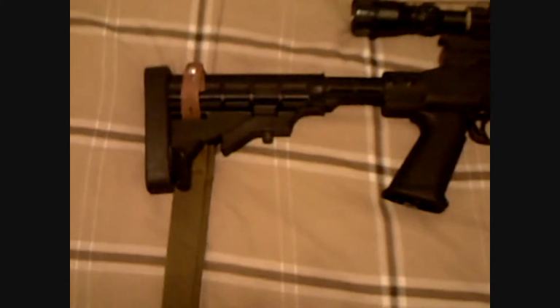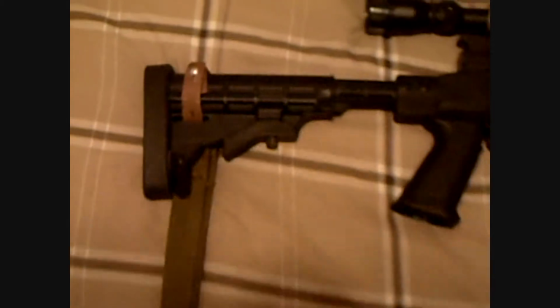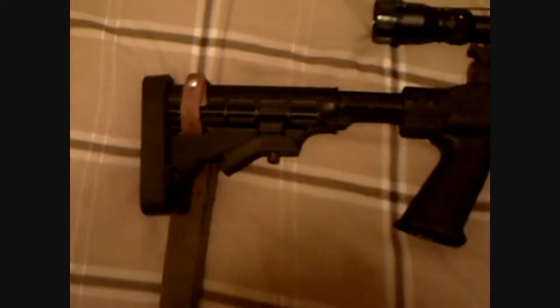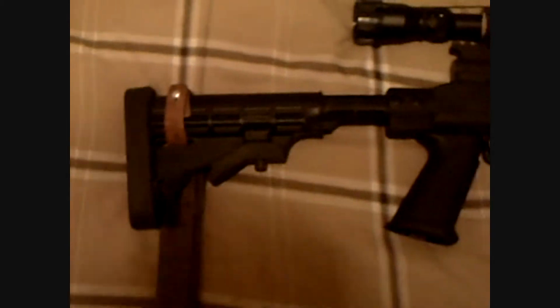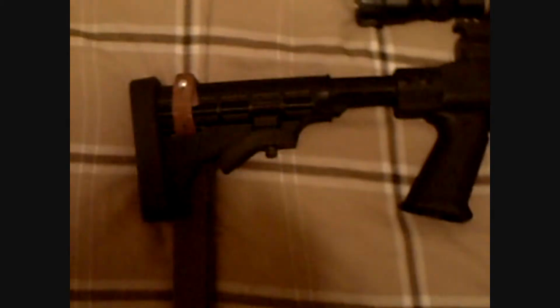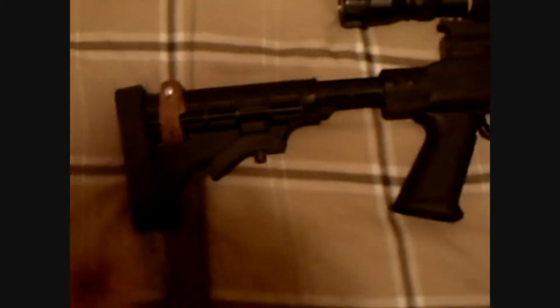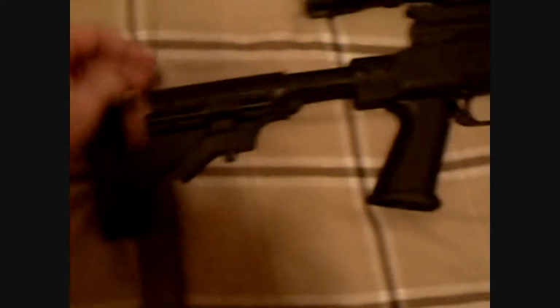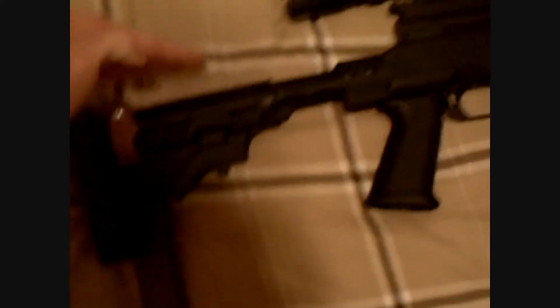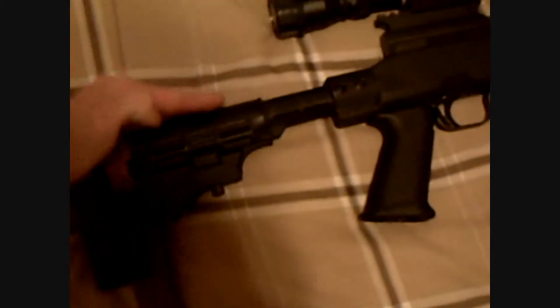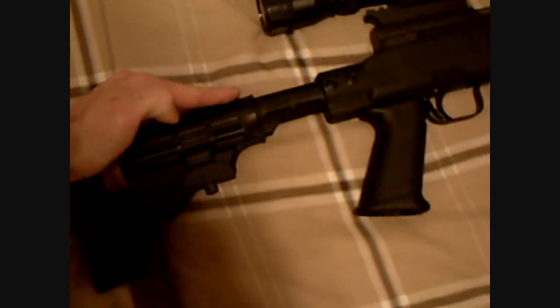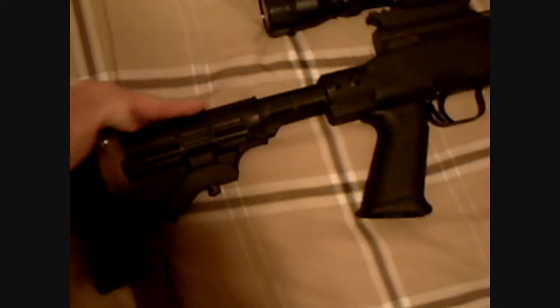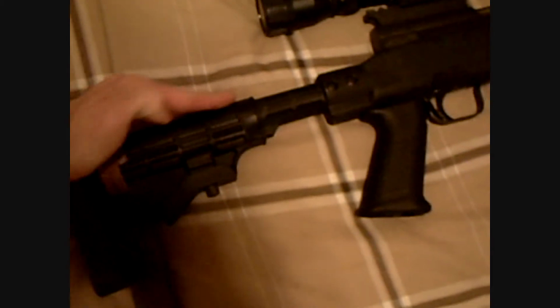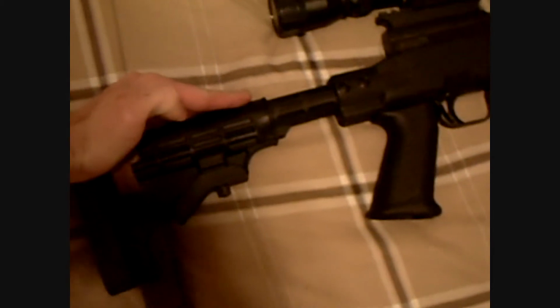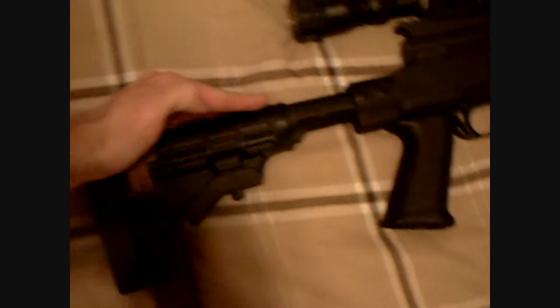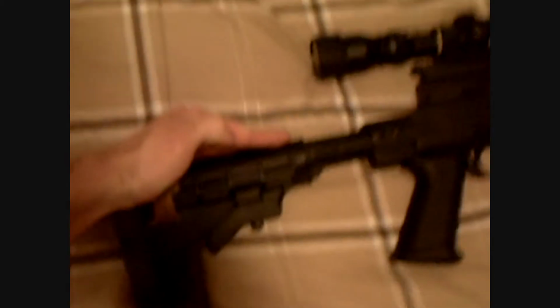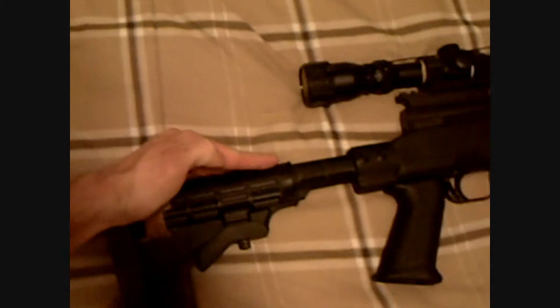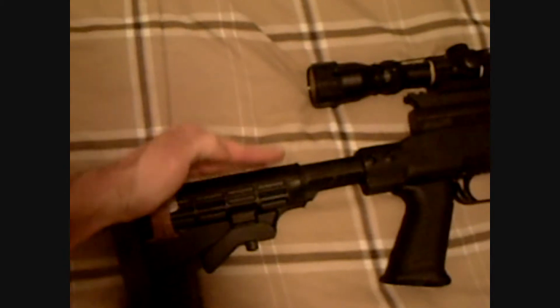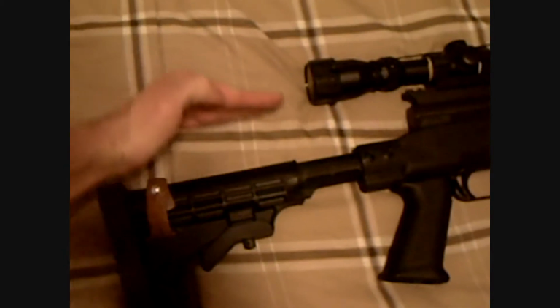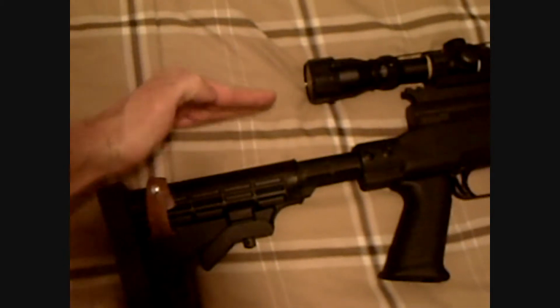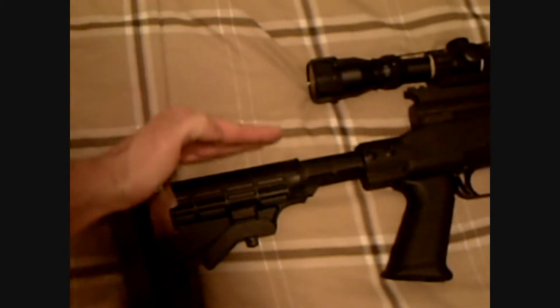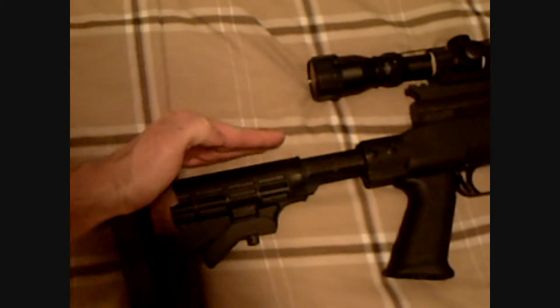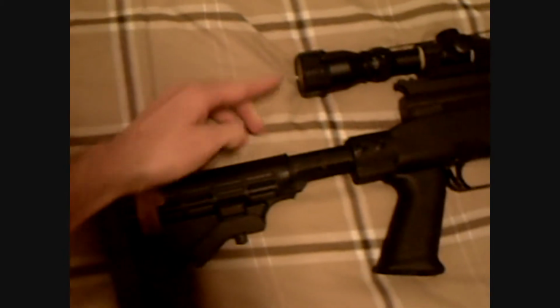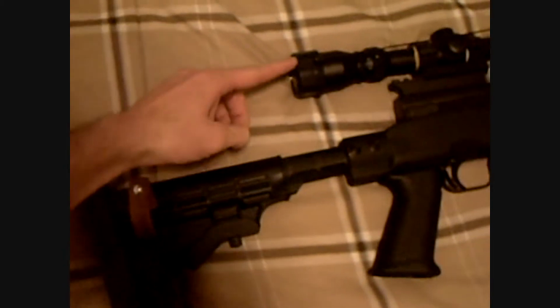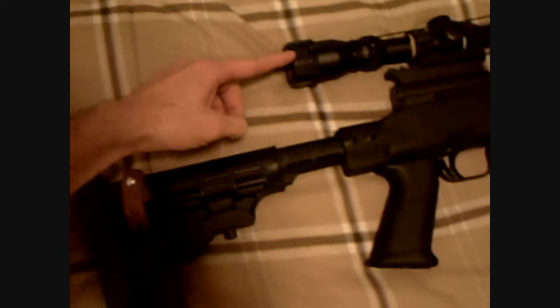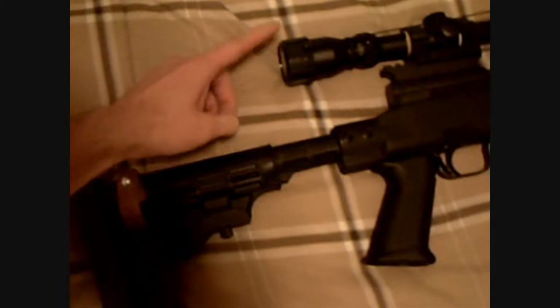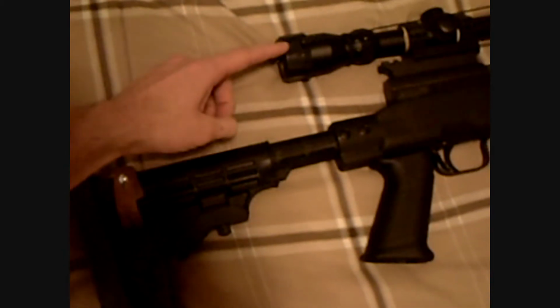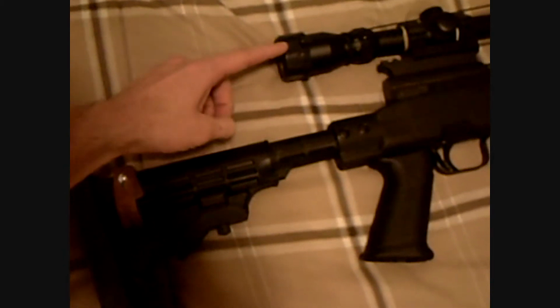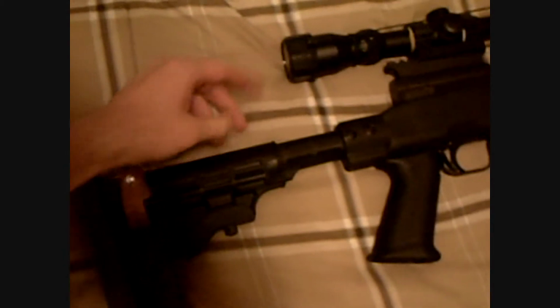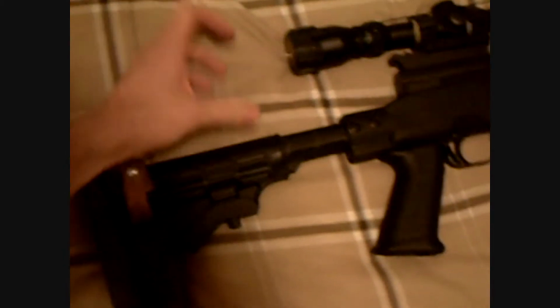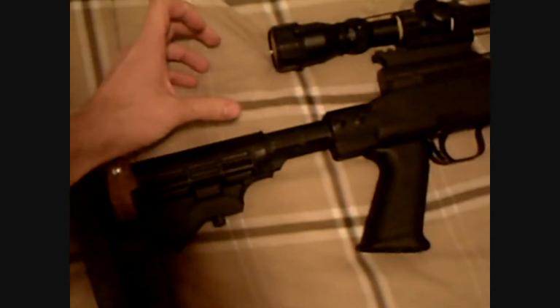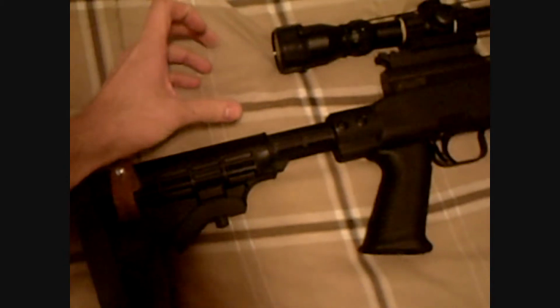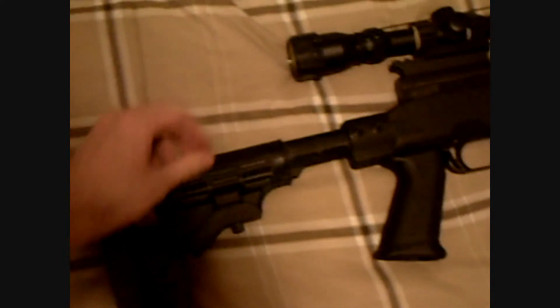A lot of stocks will have an adjustable cheek rest, which the cheek rest is right here. They can adjust it higher or lower, depending on where their scope is and how their eye meets the scope.